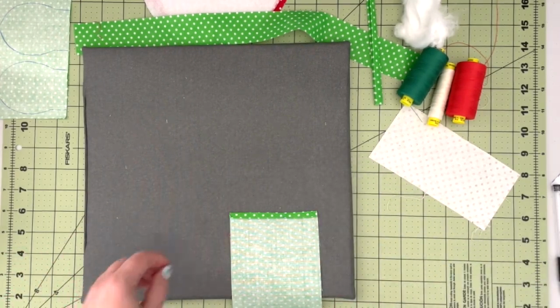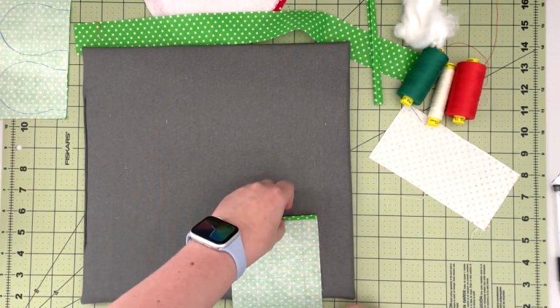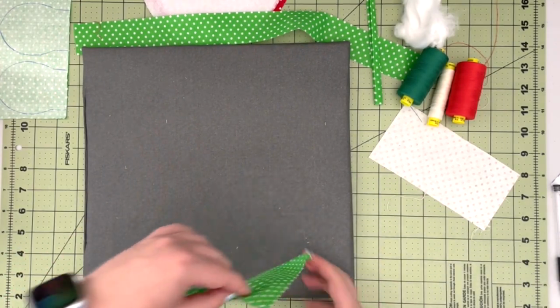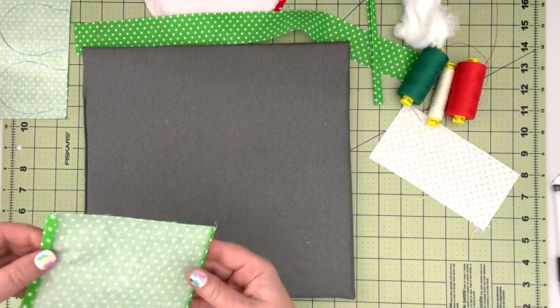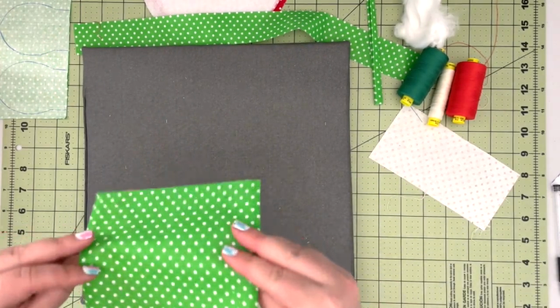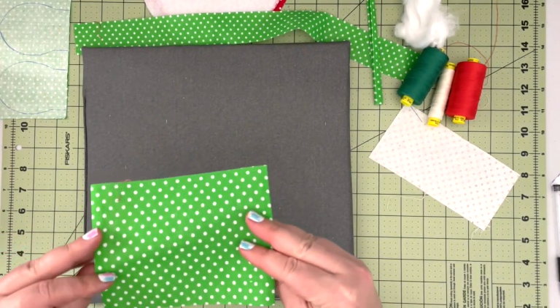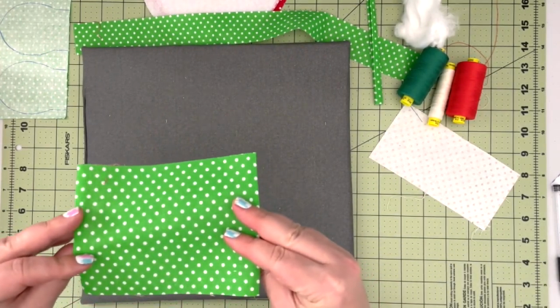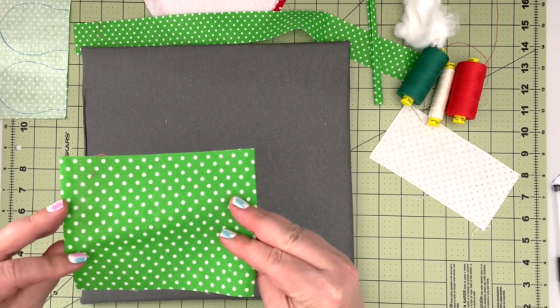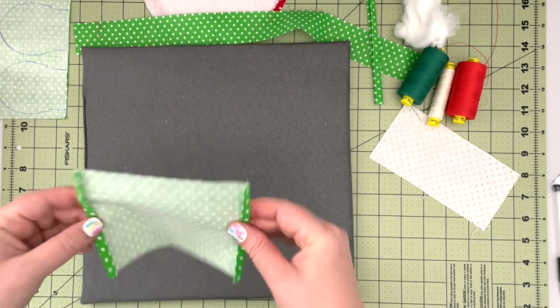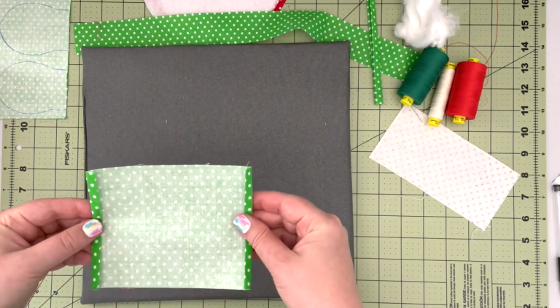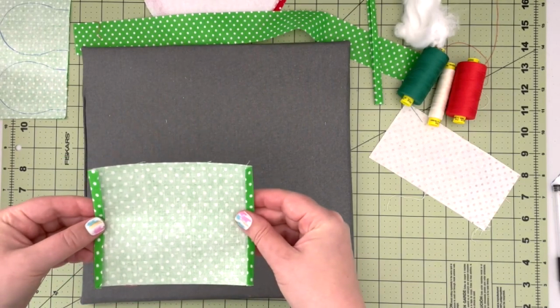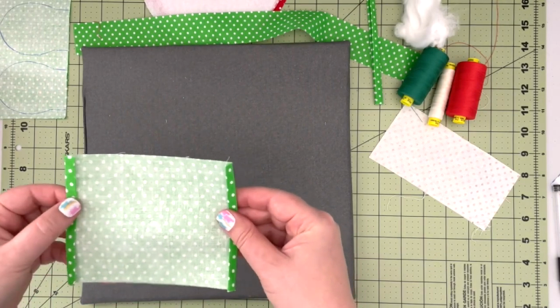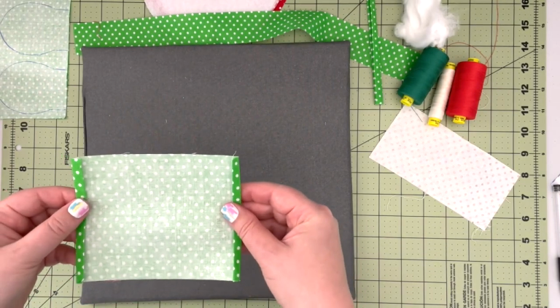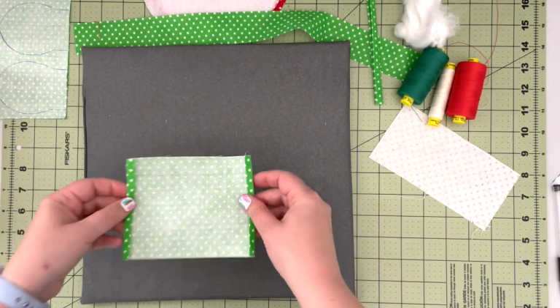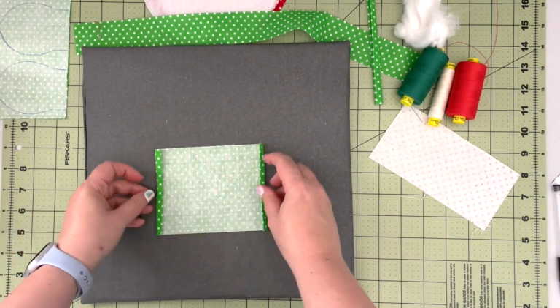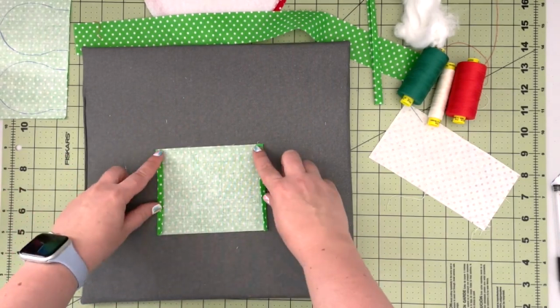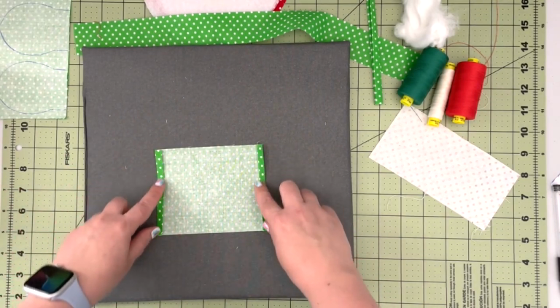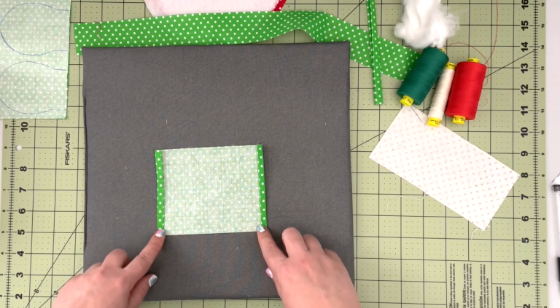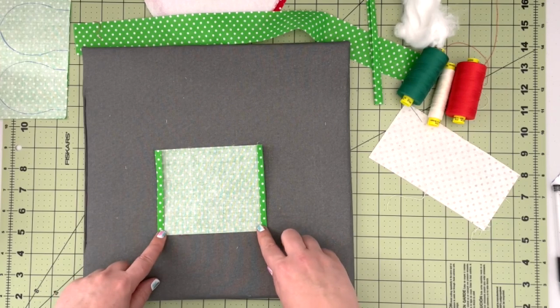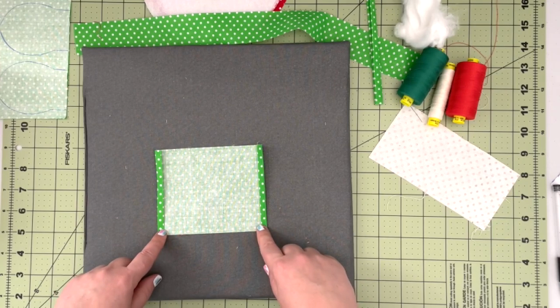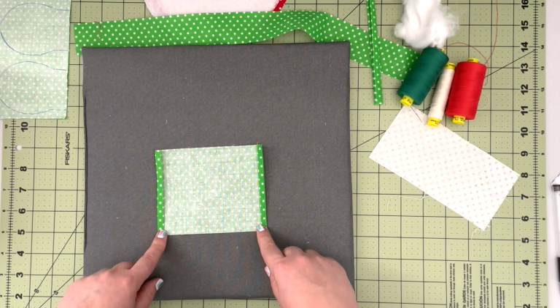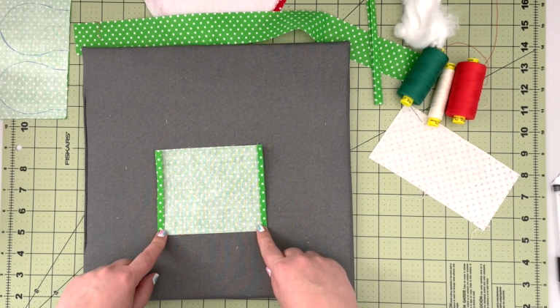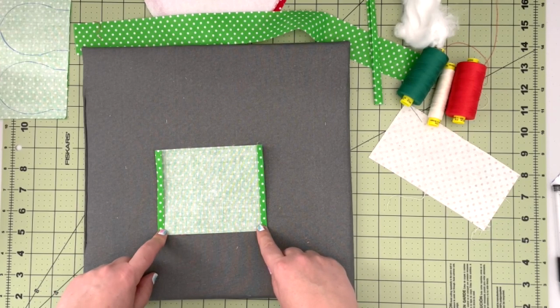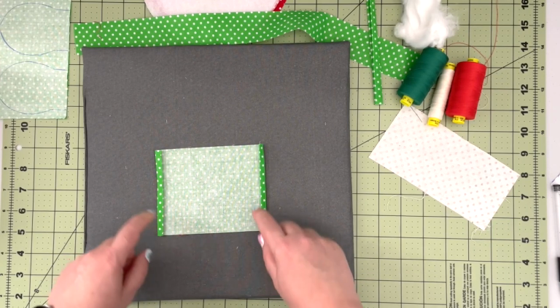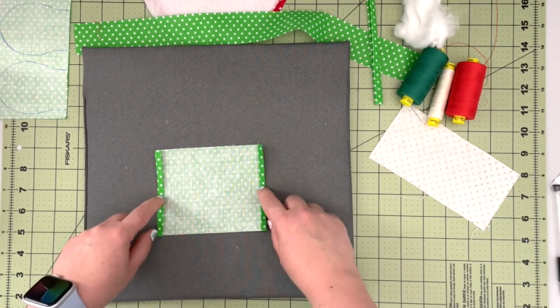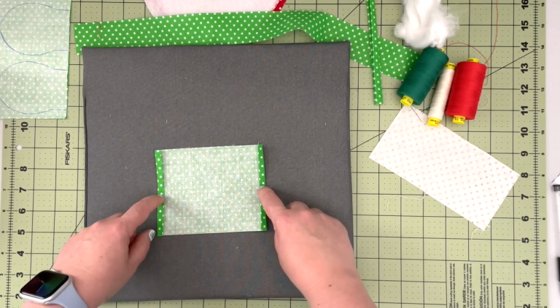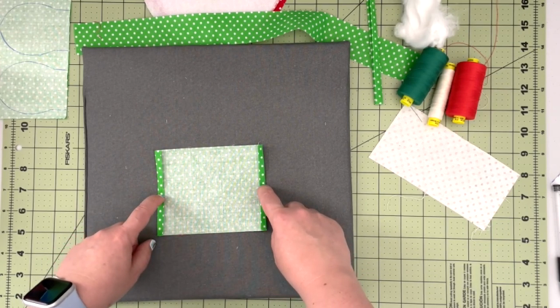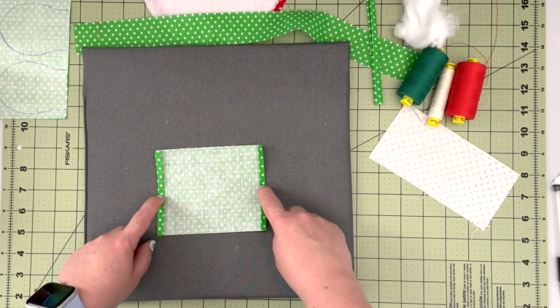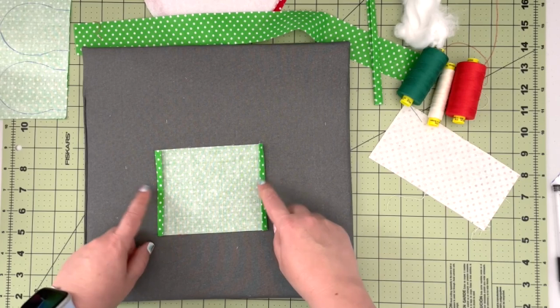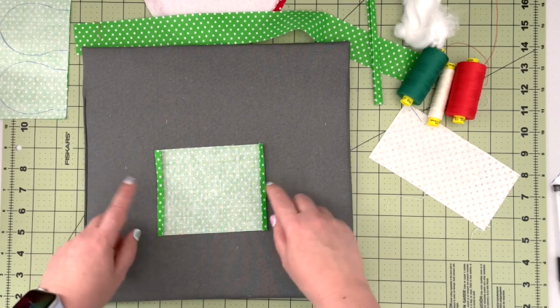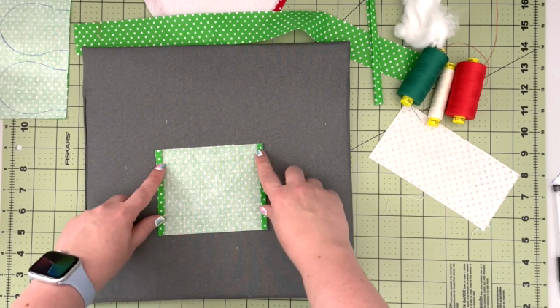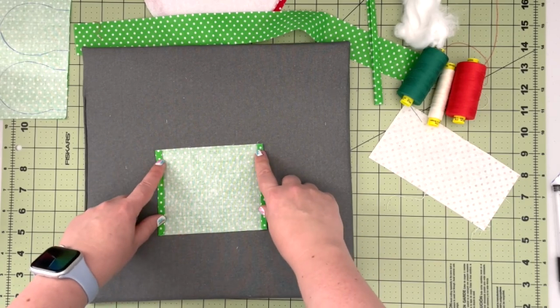One panel will create two drawstring panels. I find it easier to sew them together so we make sure we have two drawstring panels that are exactly the same size.